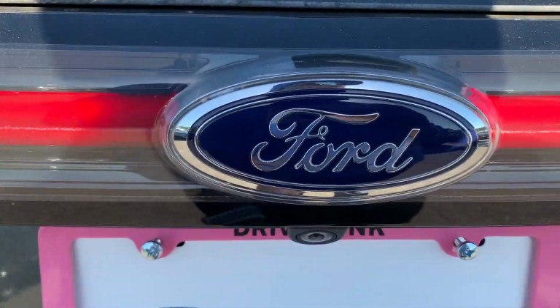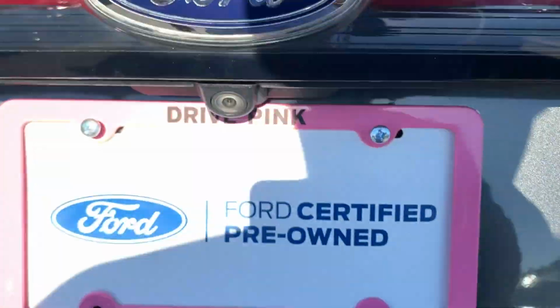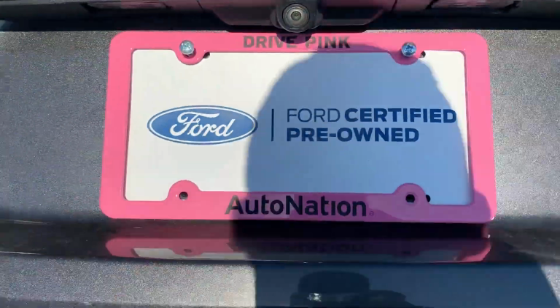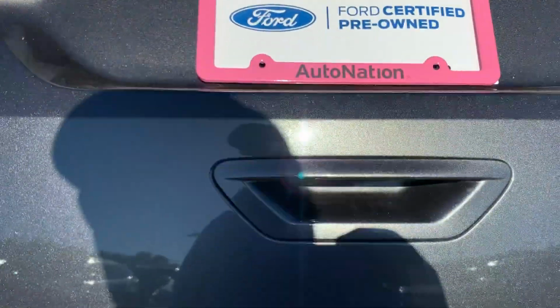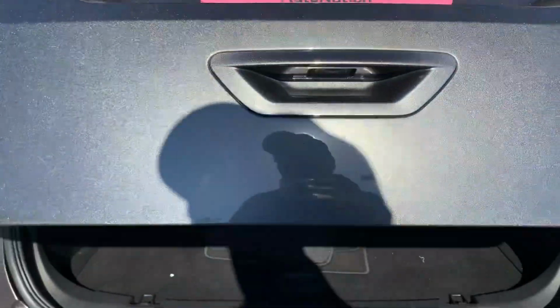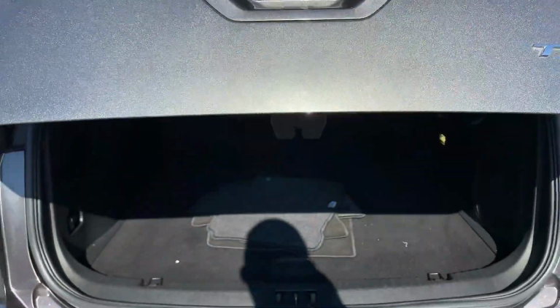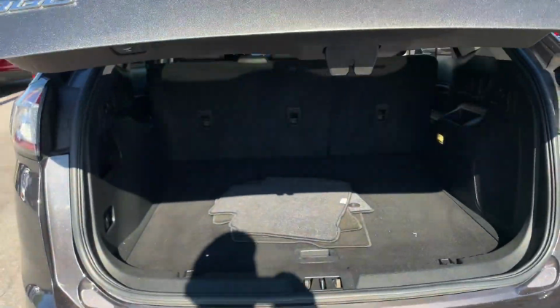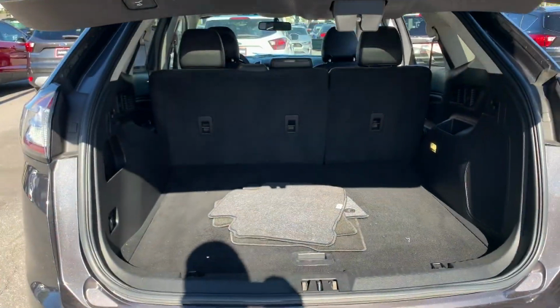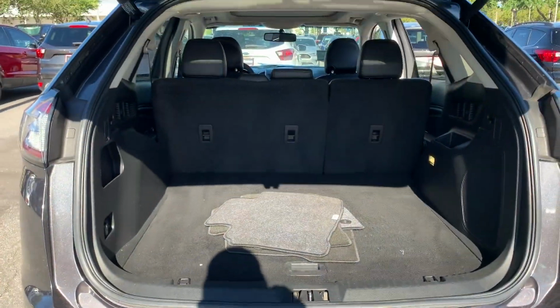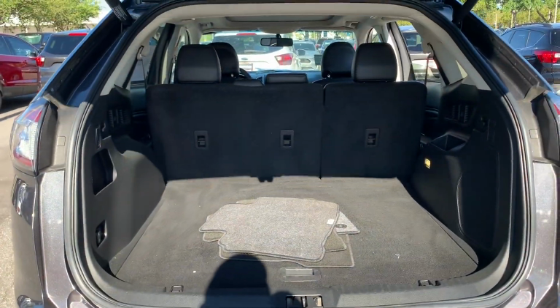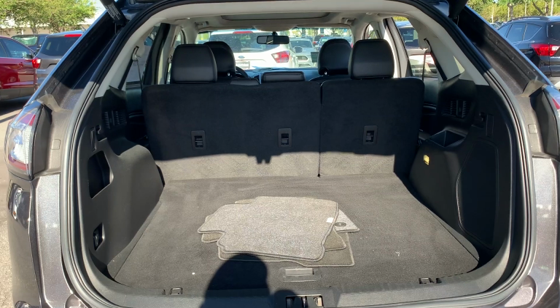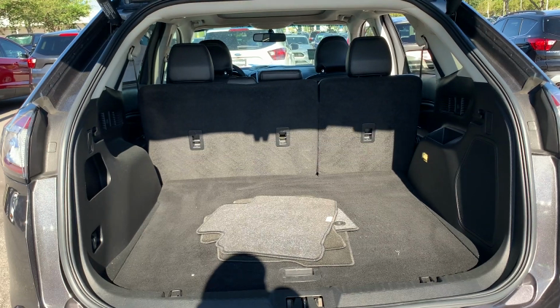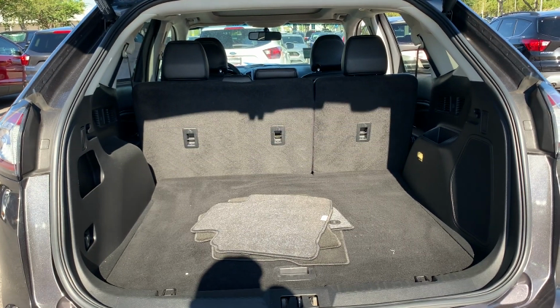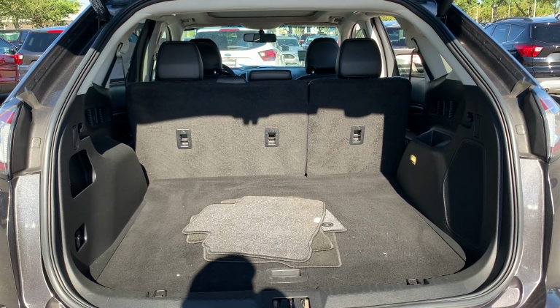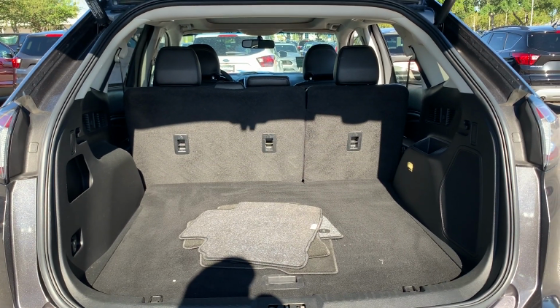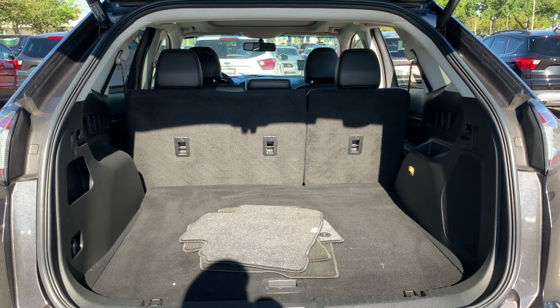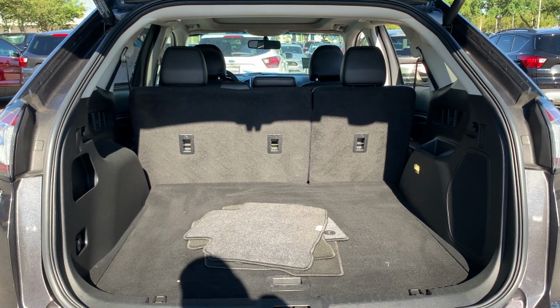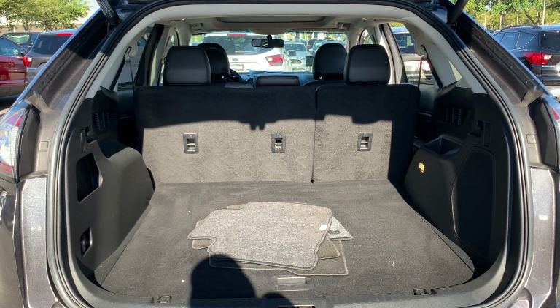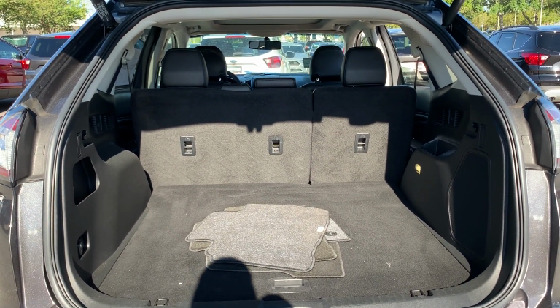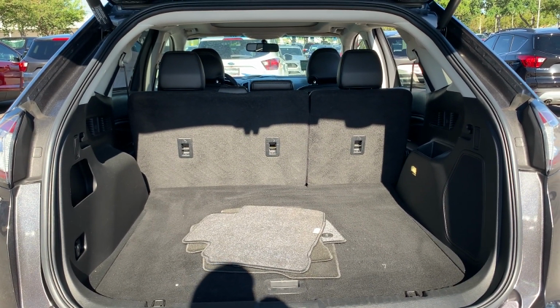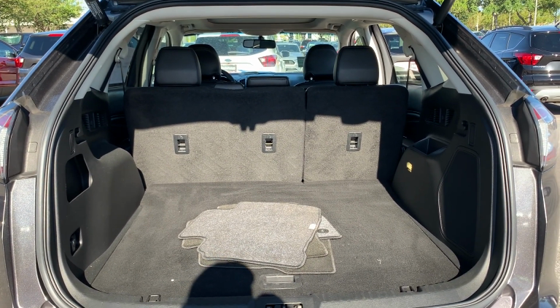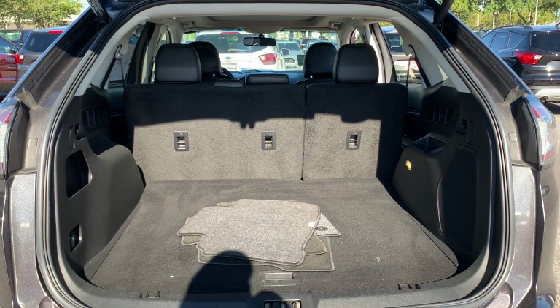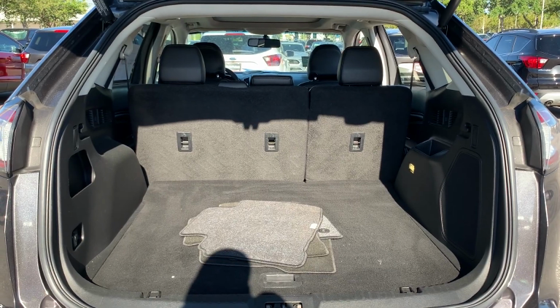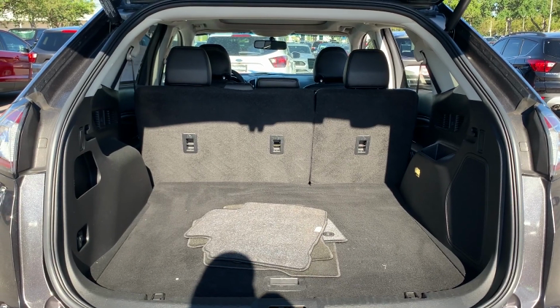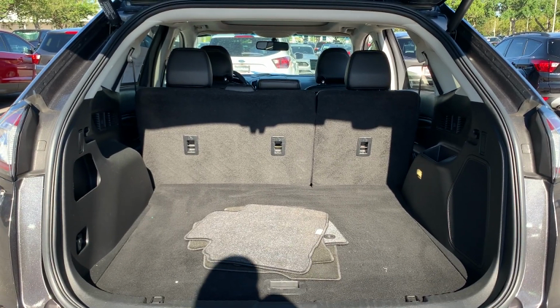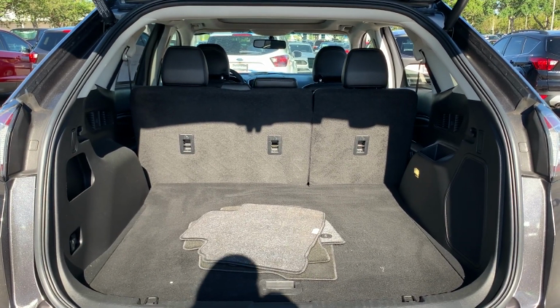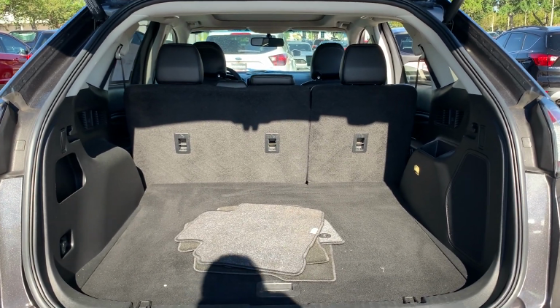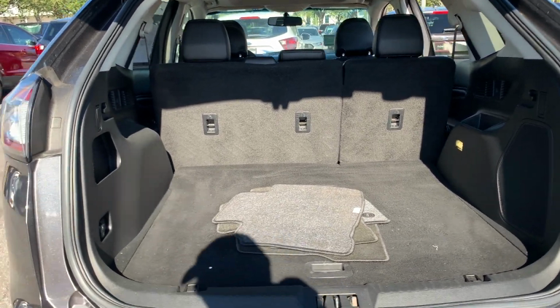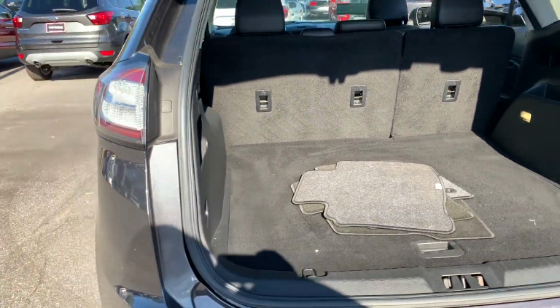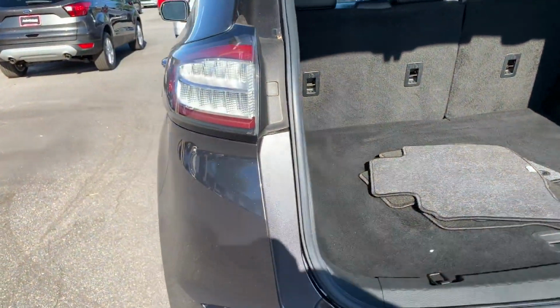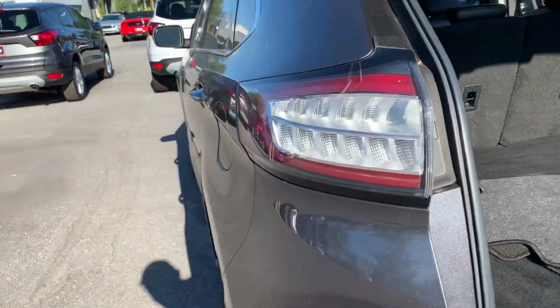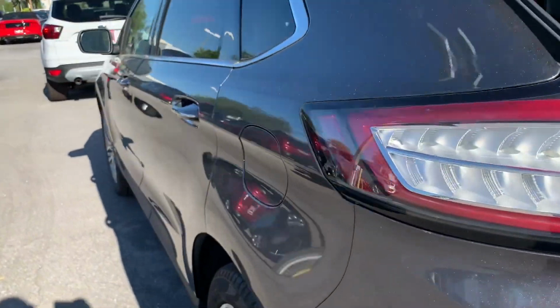This vehicle is certified by Ford, so it's got warranty on the powertrain up to a hundred thousand miles or seven years from the original in-service date, whichever comes first. Lots of storage in the rear, the rear seats fold down for additional storage, and there's a power tailgate.